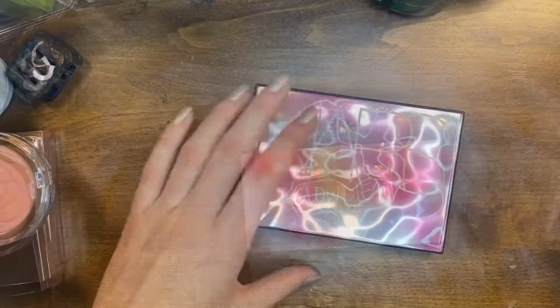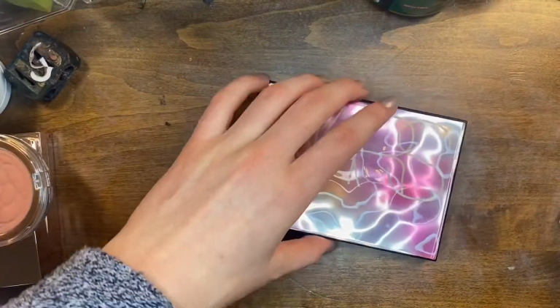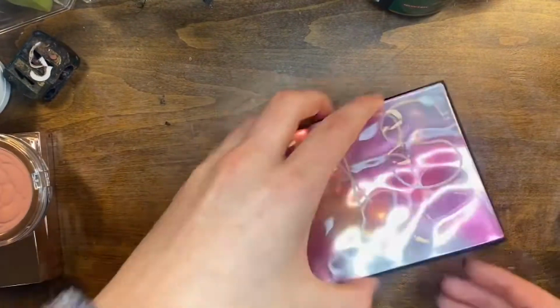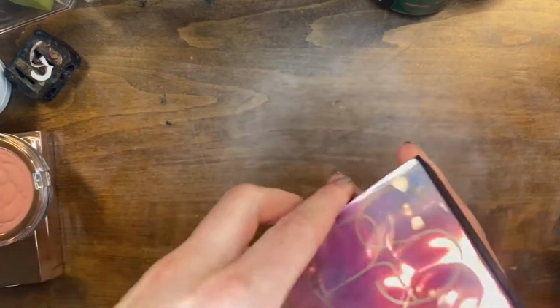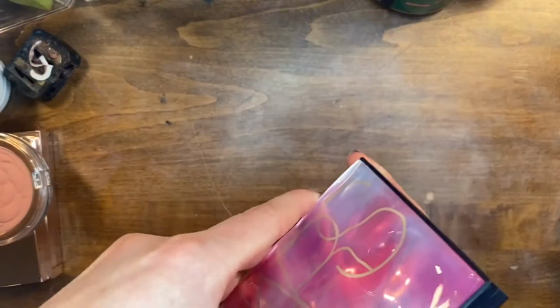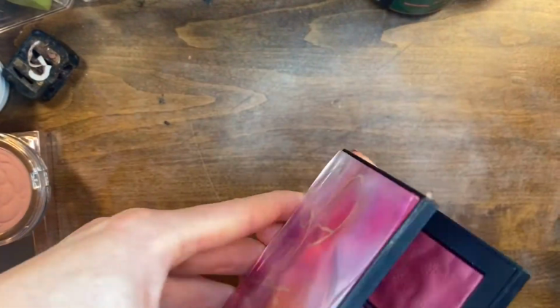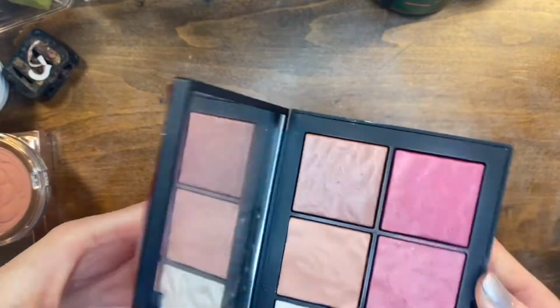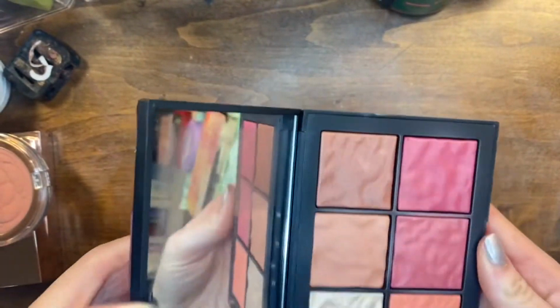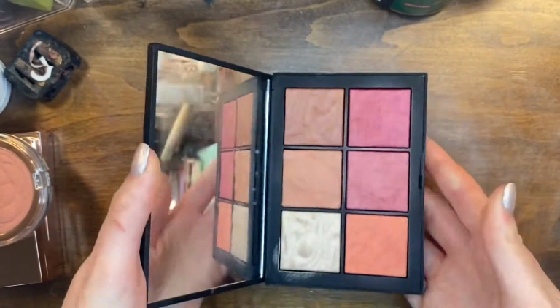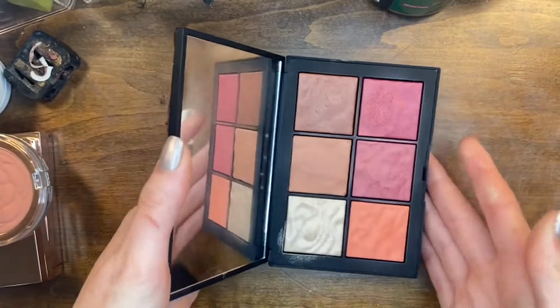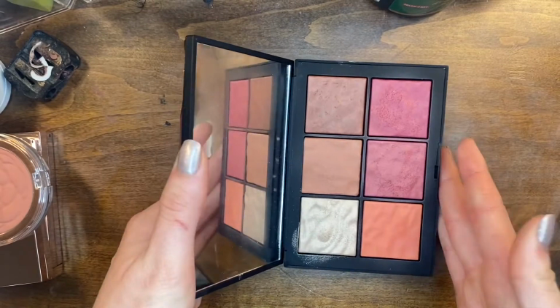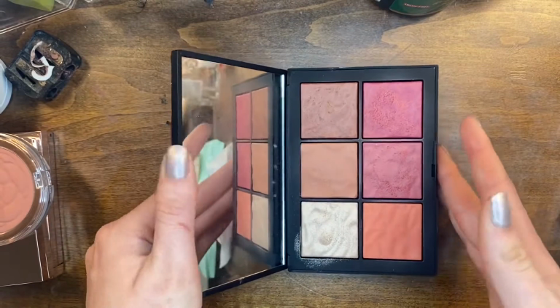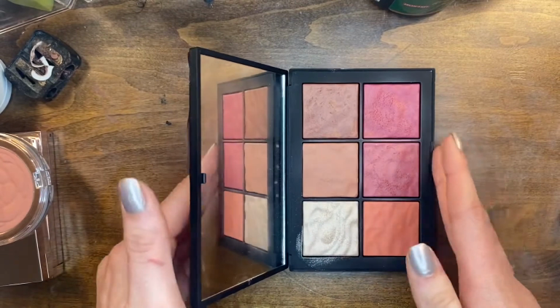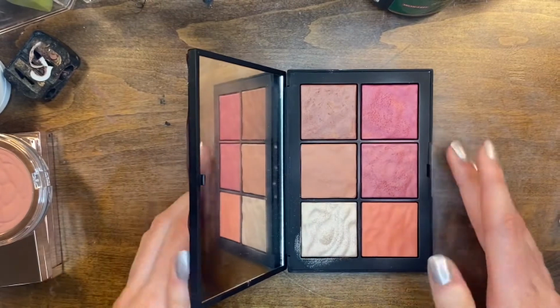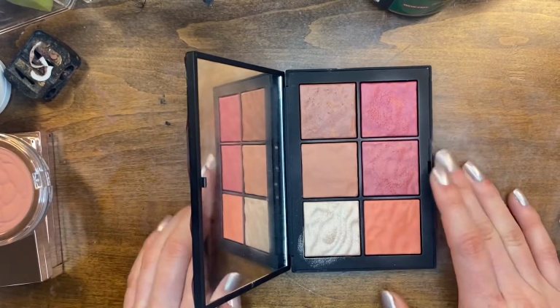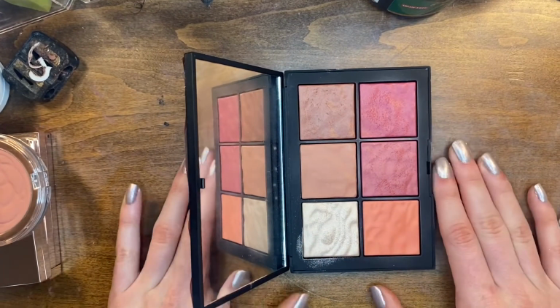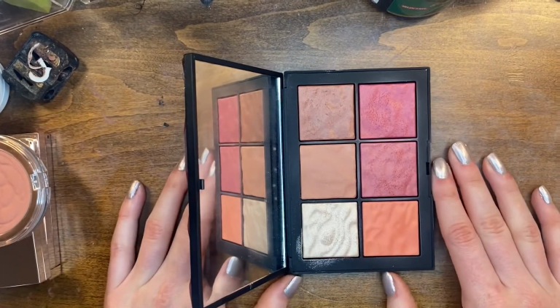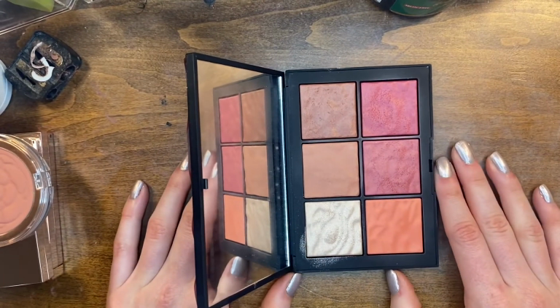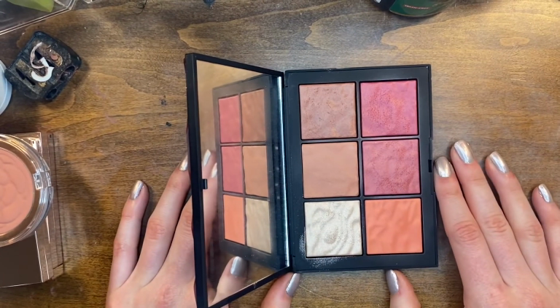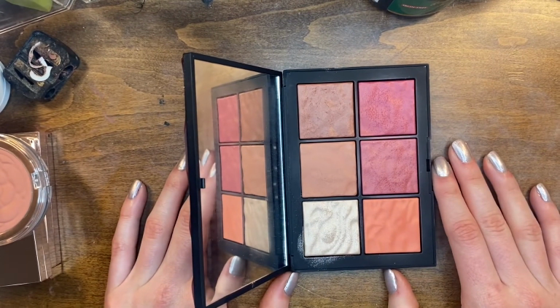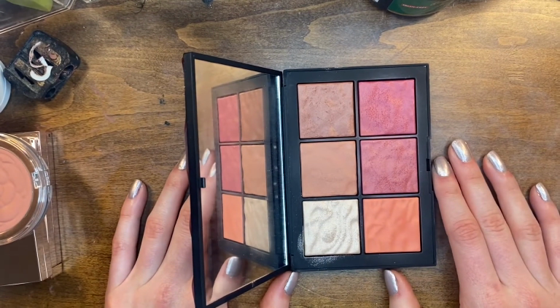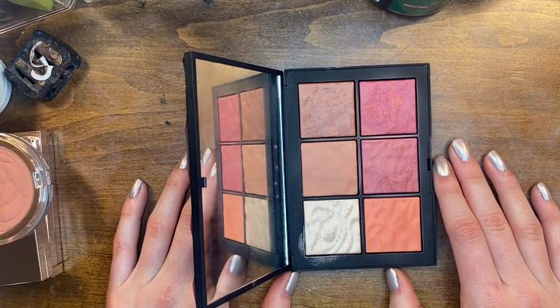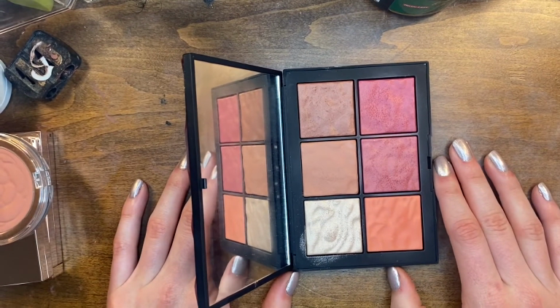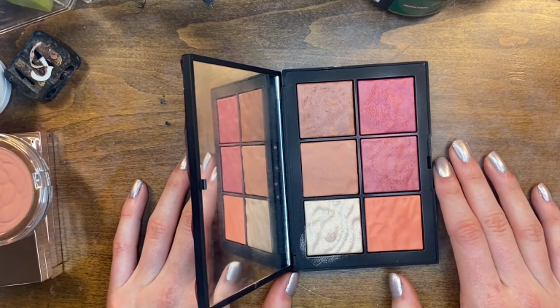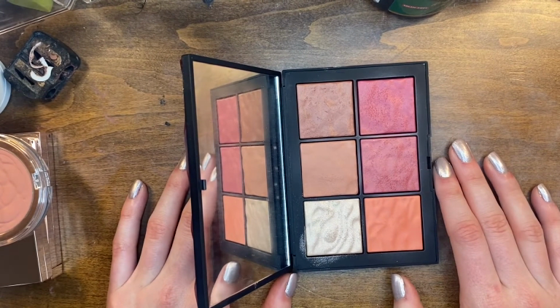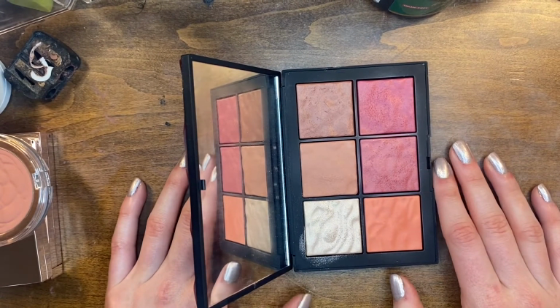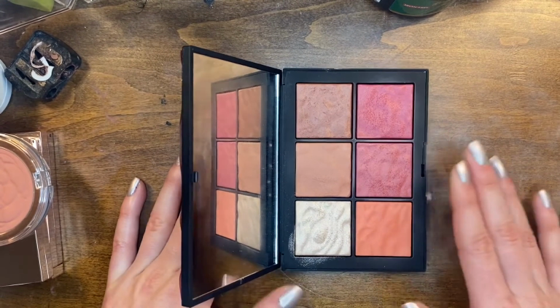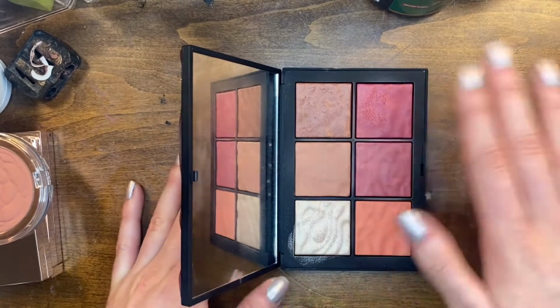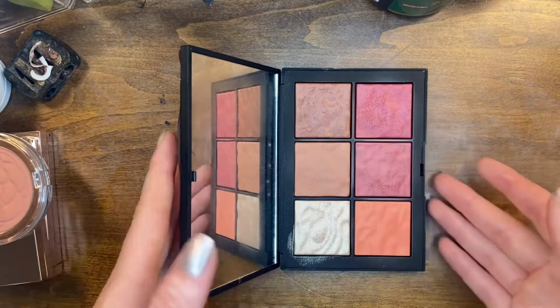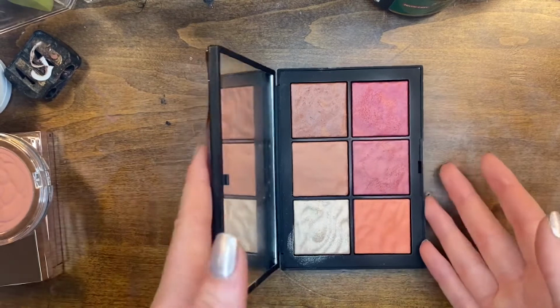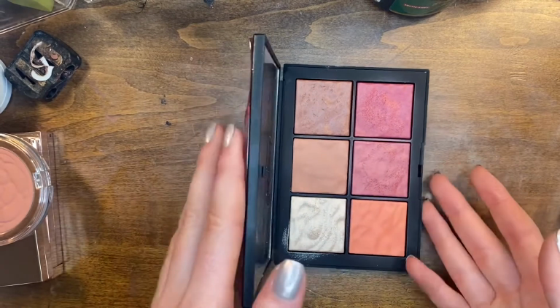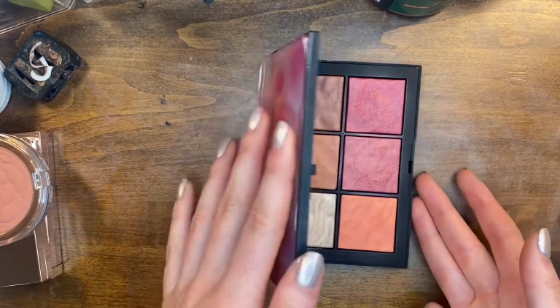This is the NARS Exposed Cheek palette and I really like it. I'm gonna be keeping it — I use this a lot in my makeup kit and the colors in here are really nice.